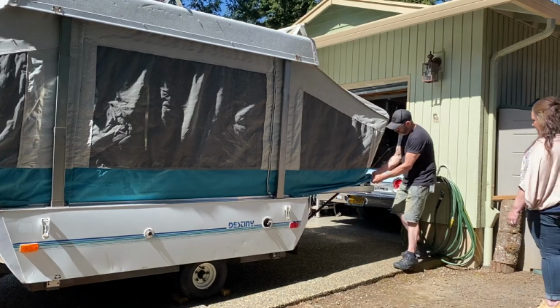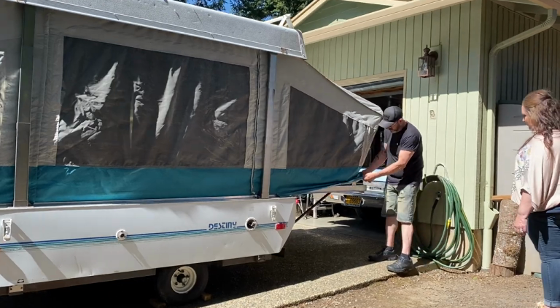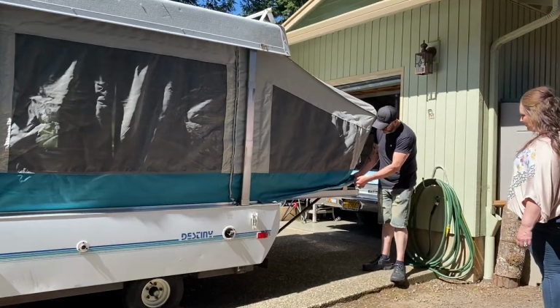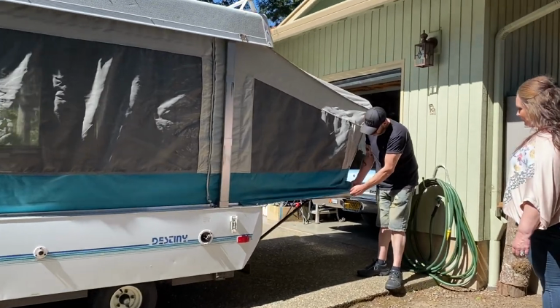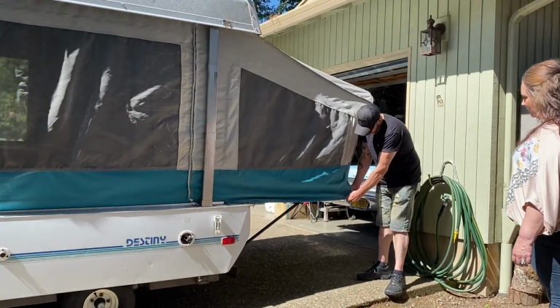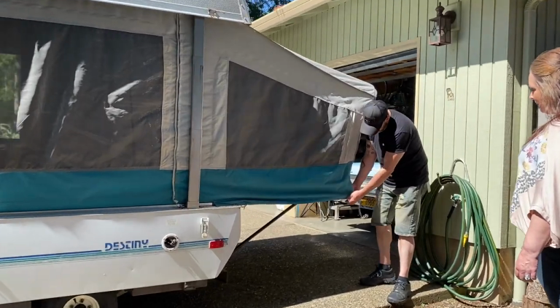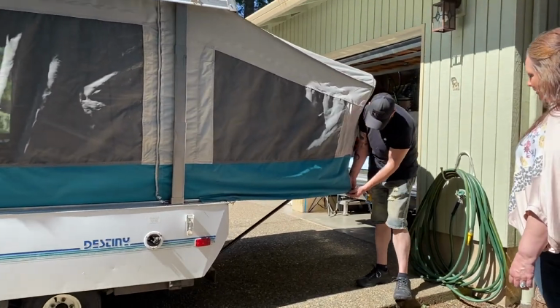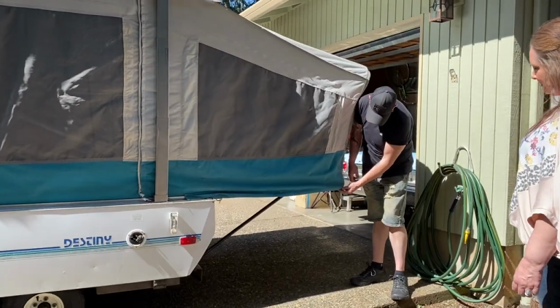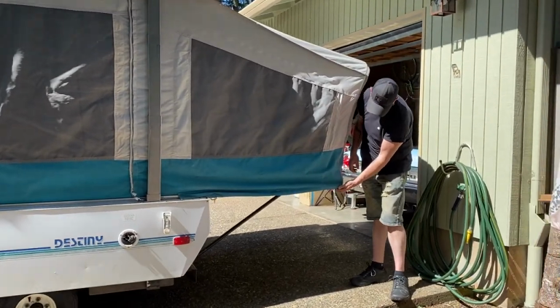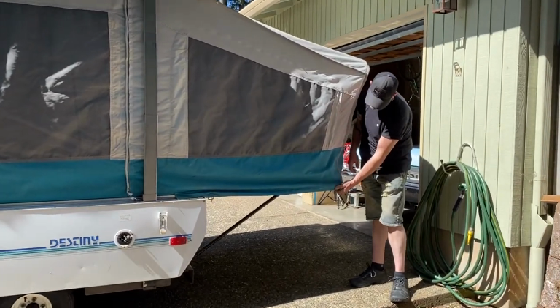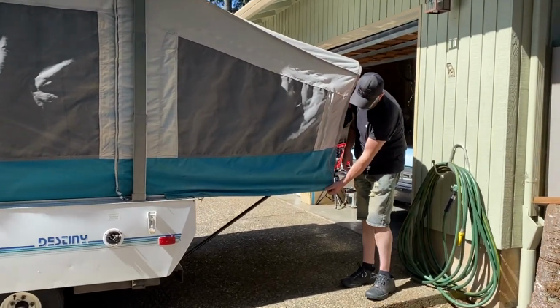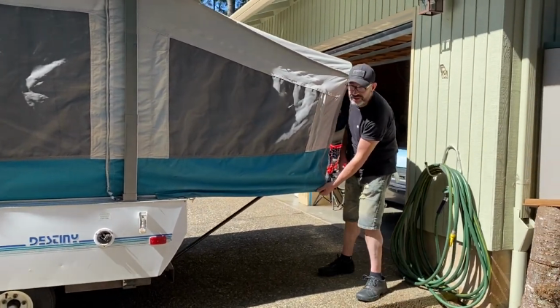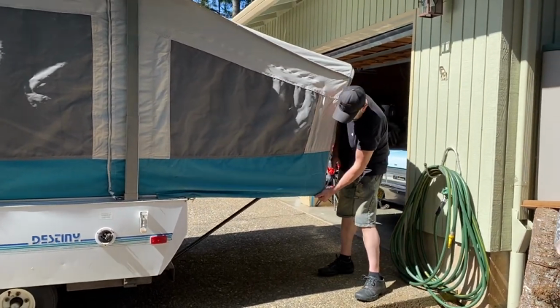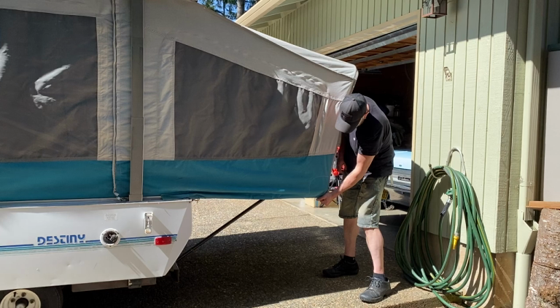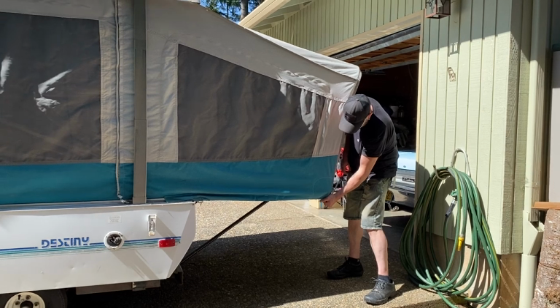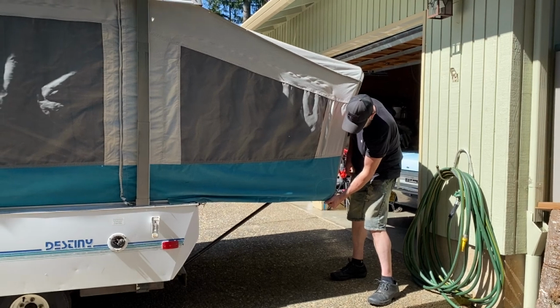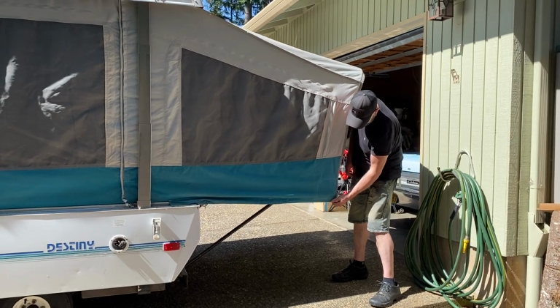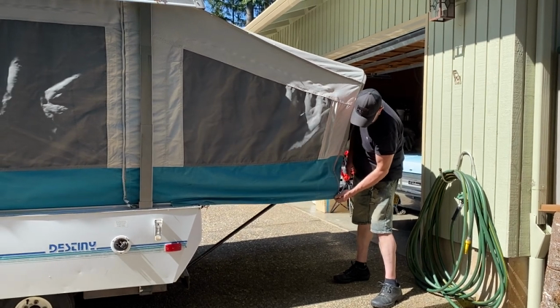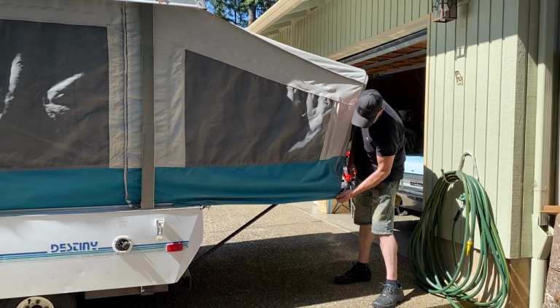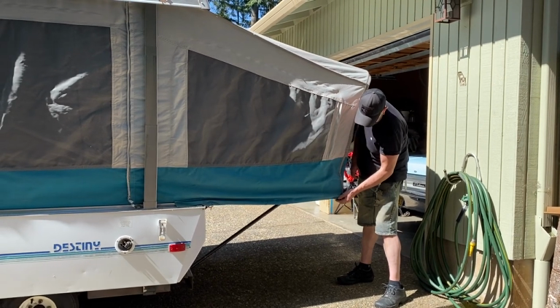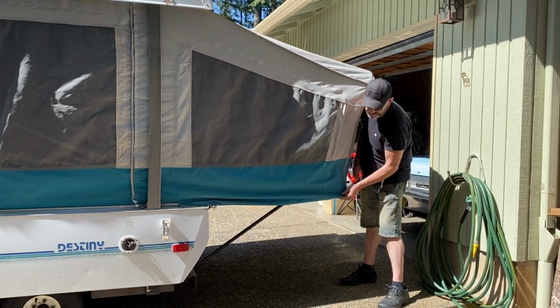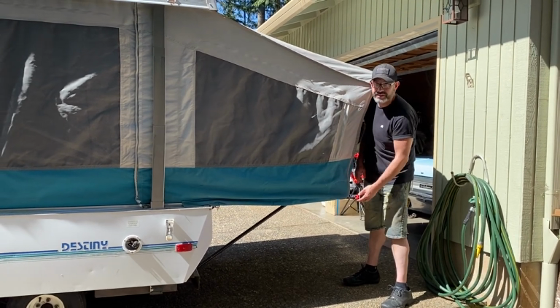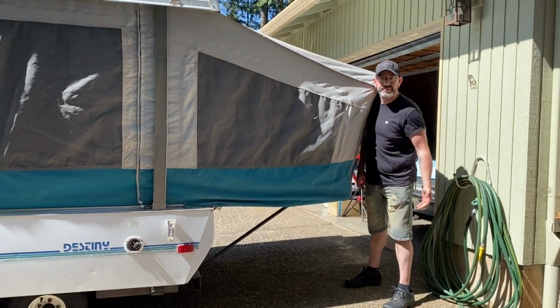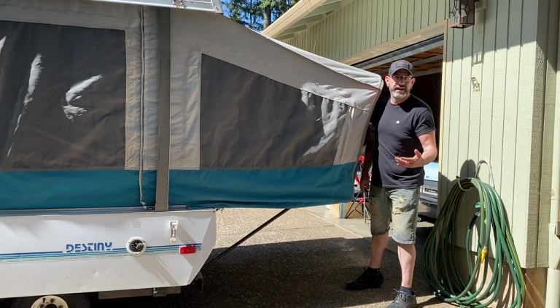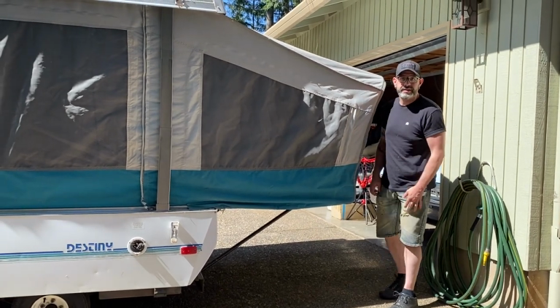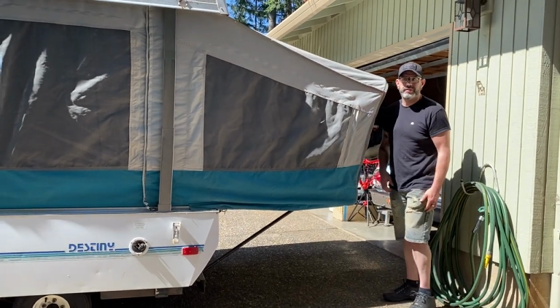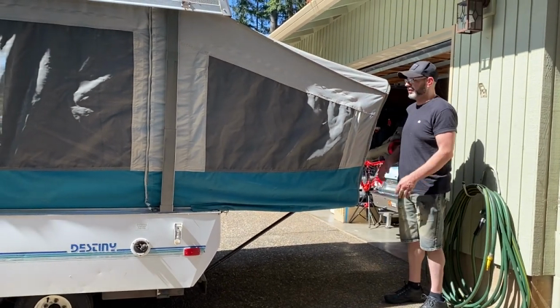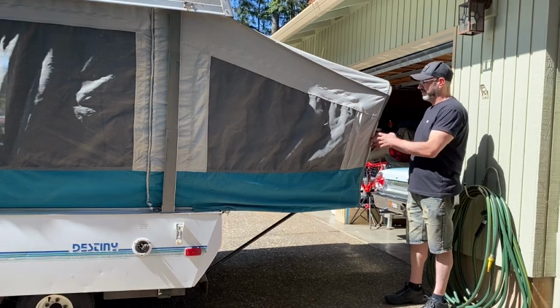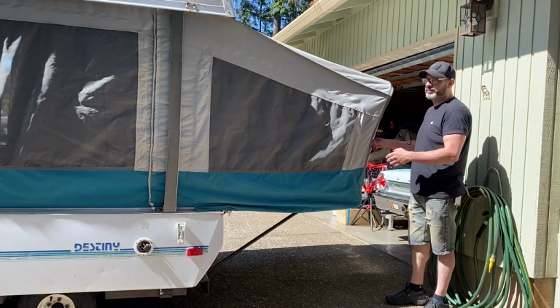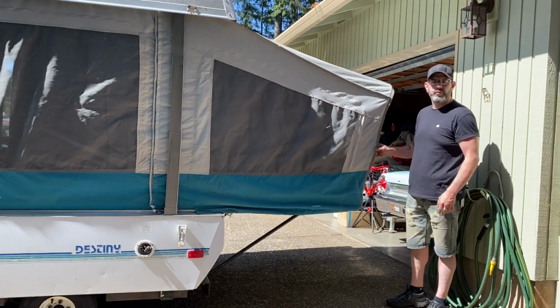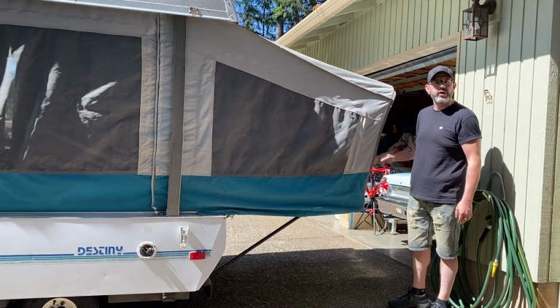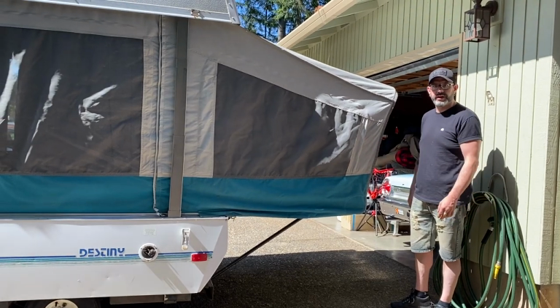I was told to never pull it tight, don't pull it tight like that. Just make it so that it goes over the edge. That seems to keep it from wearing a hole in it.